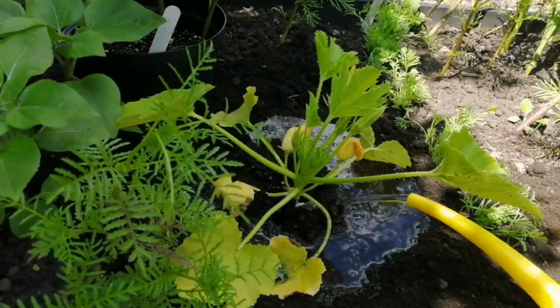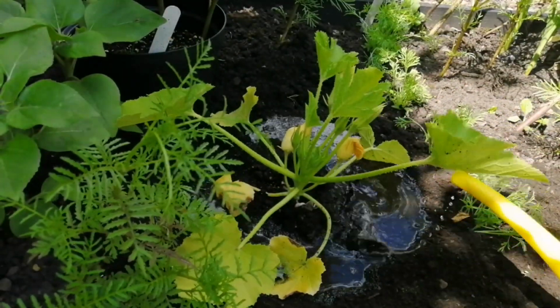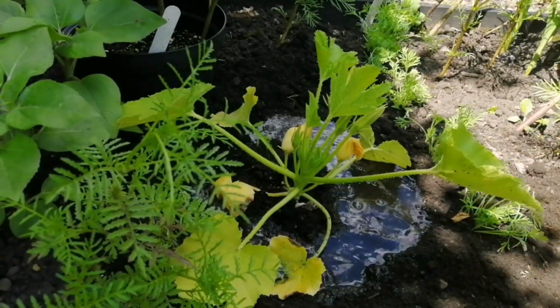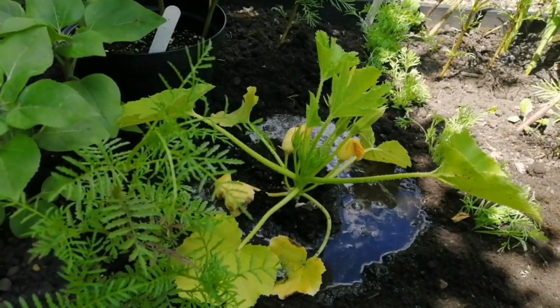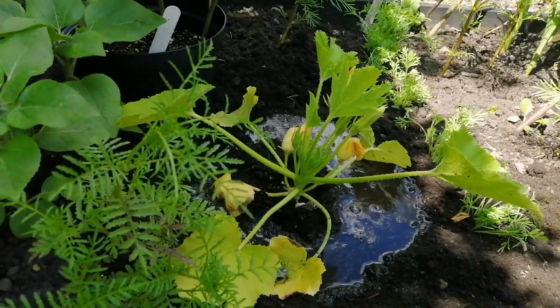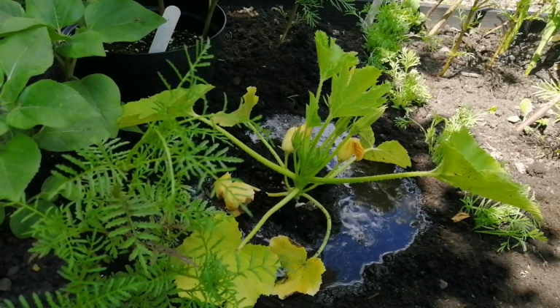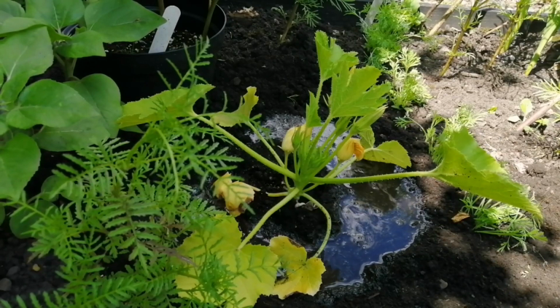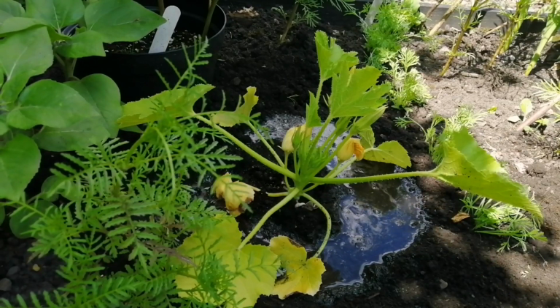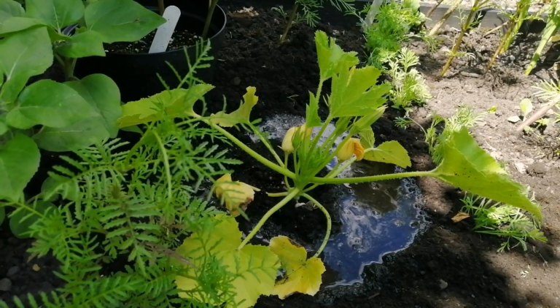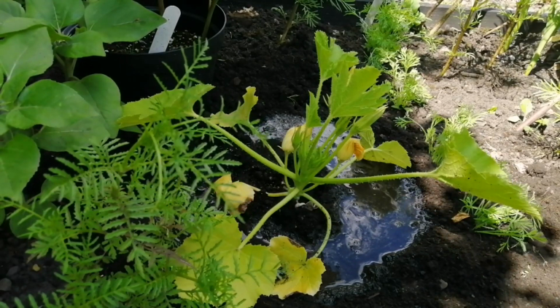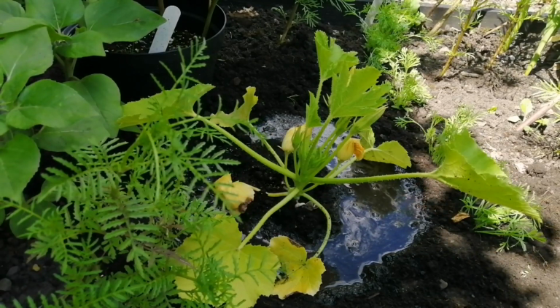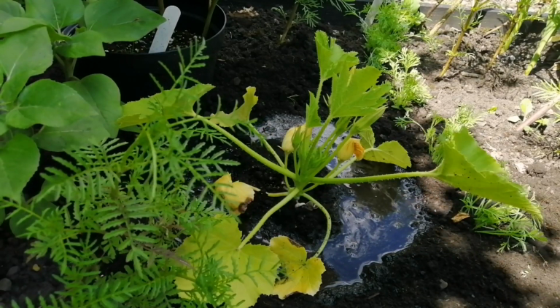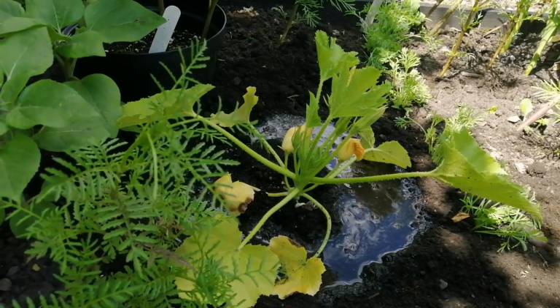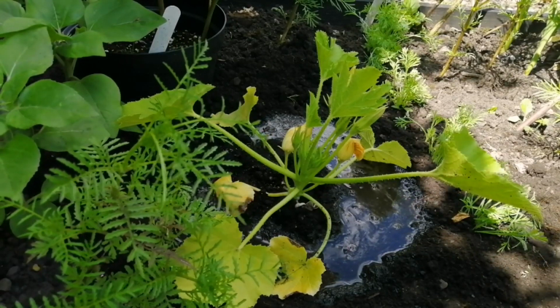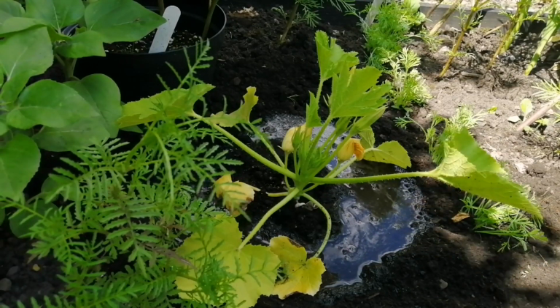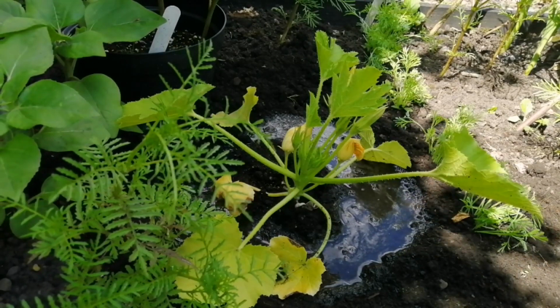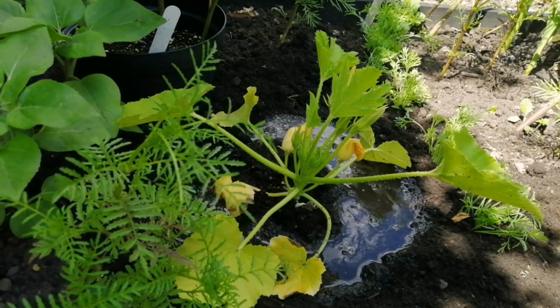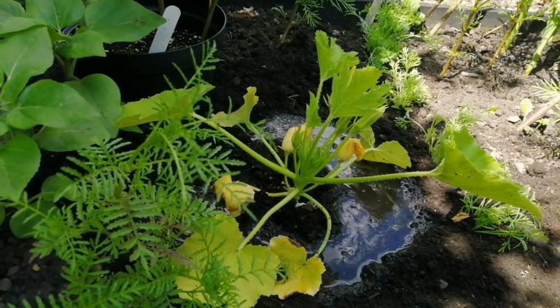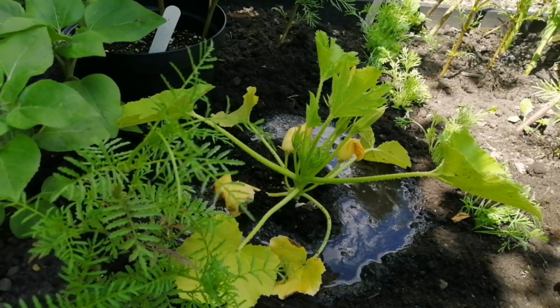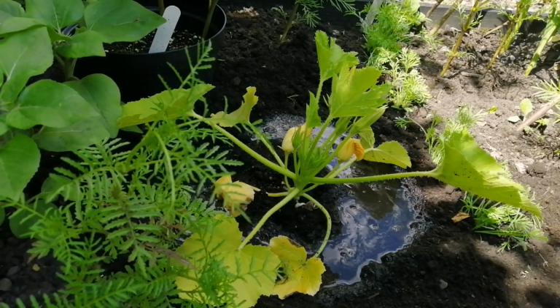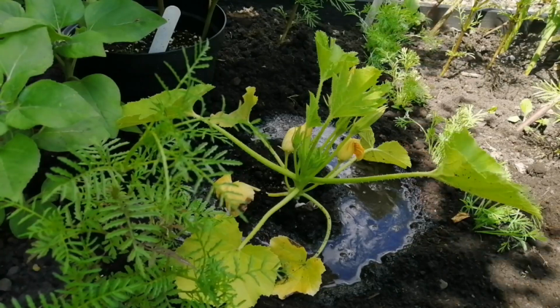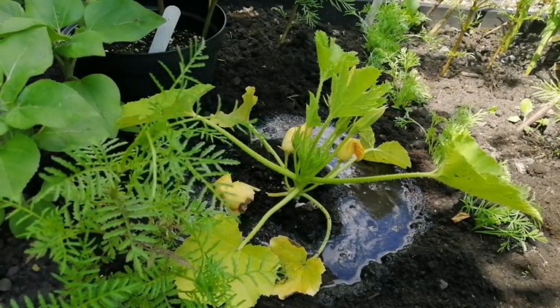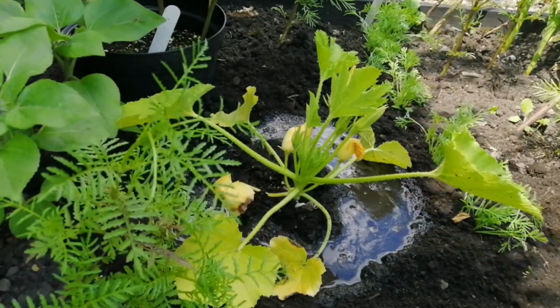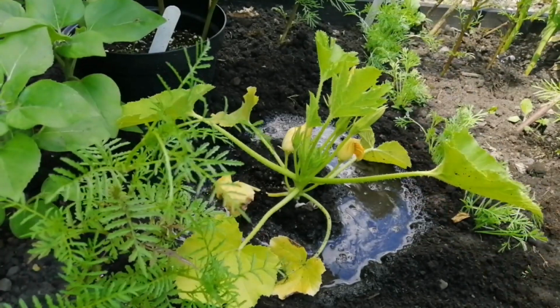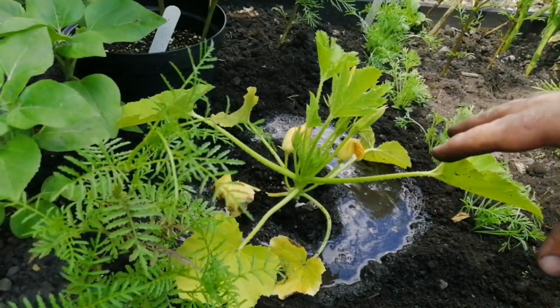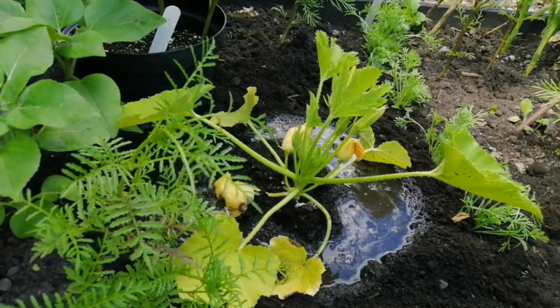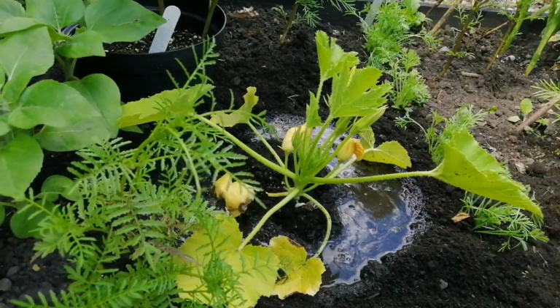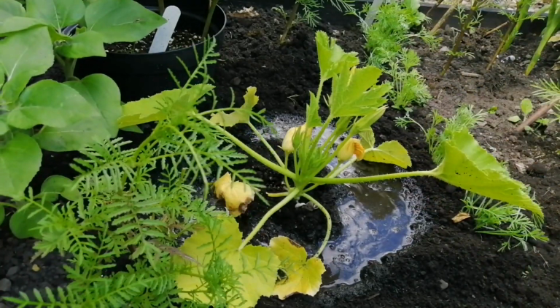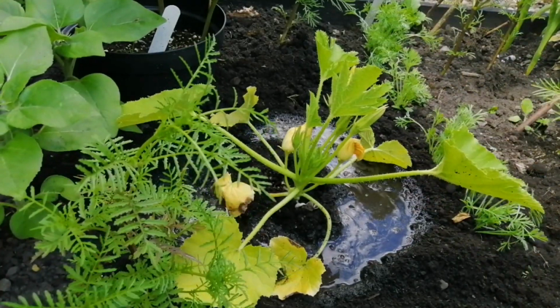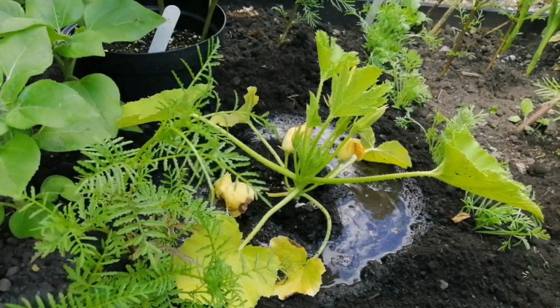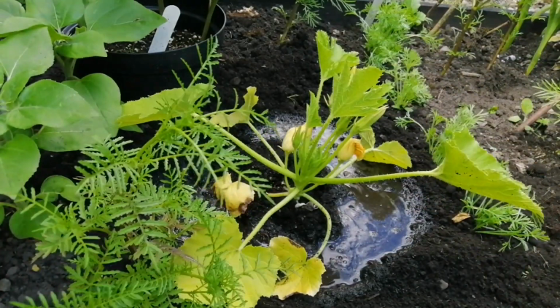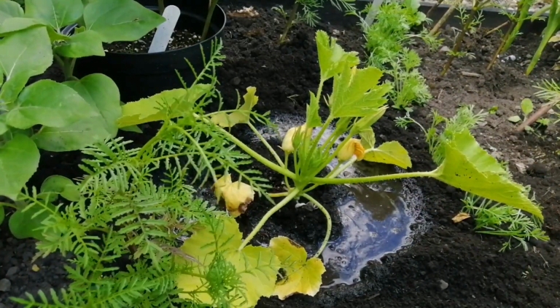Courgettes, marrows, pumpkins — they all hate having wet necks. Doing this means I can get the water in without wetting the neck. I could also sink a pot in if I wanted to and use it as an oiler.